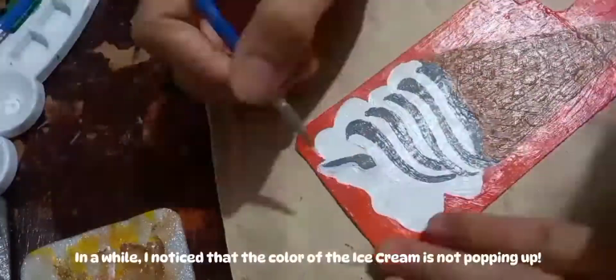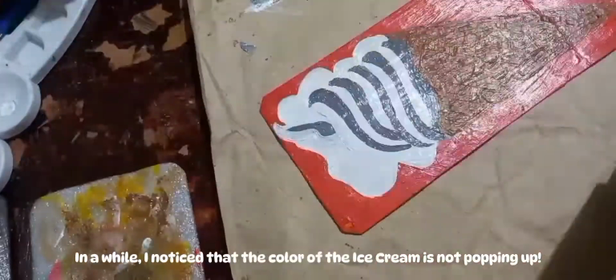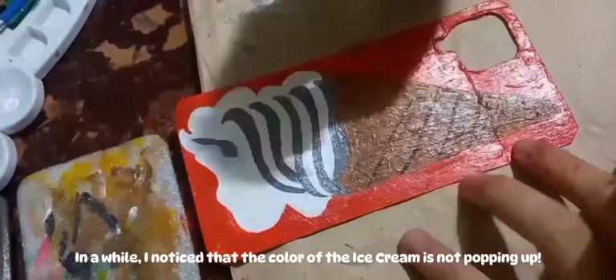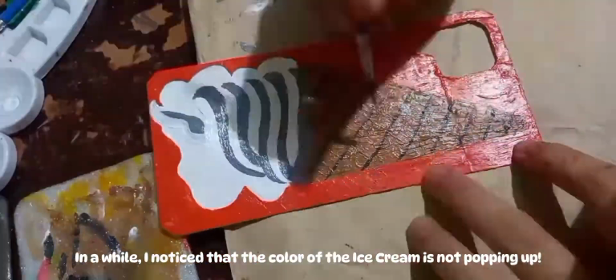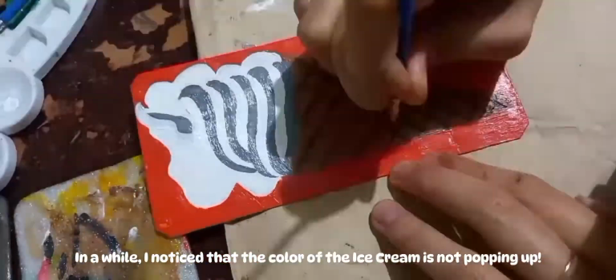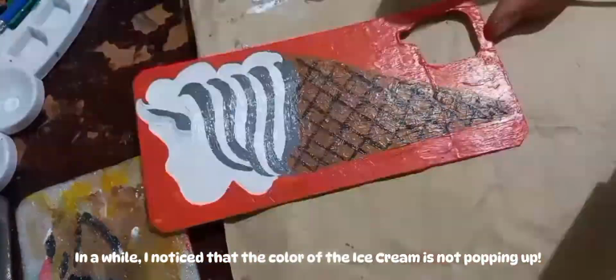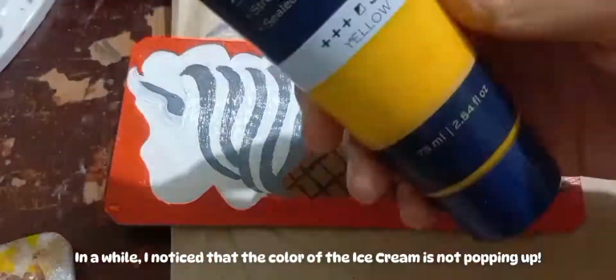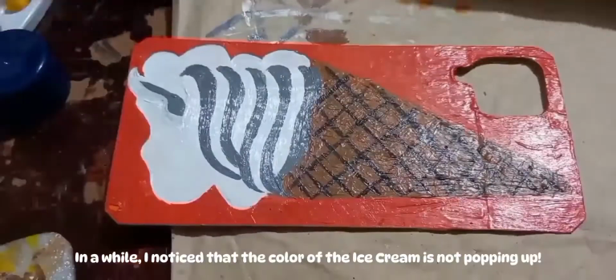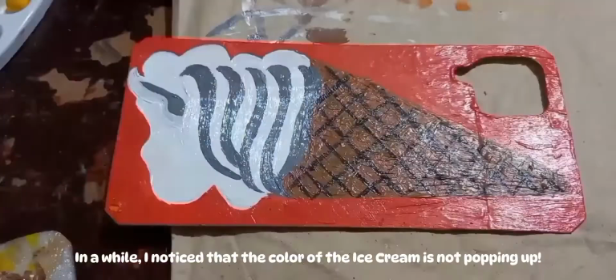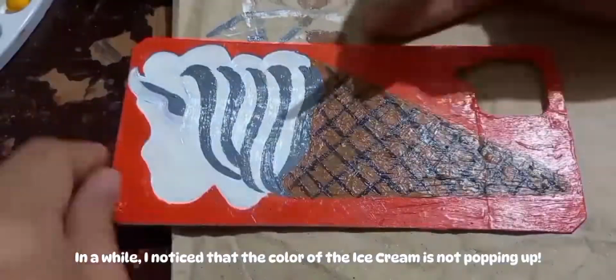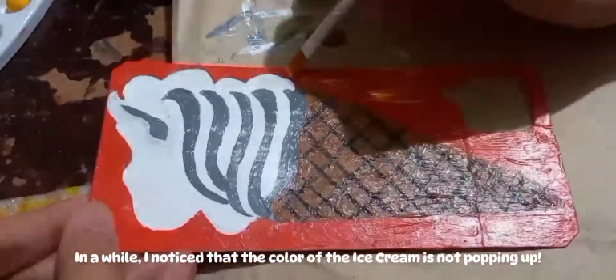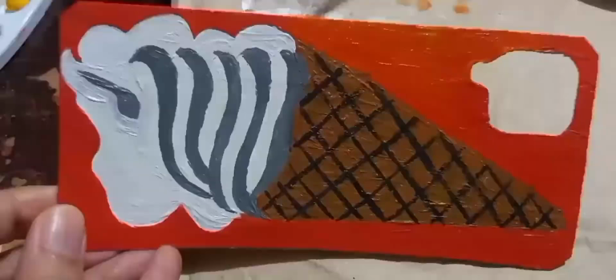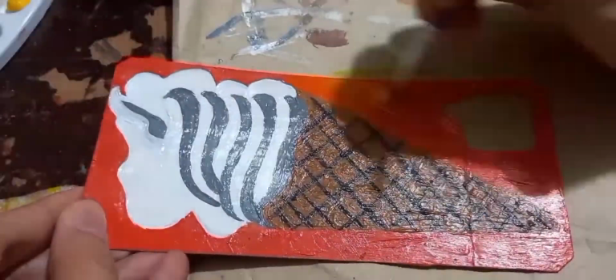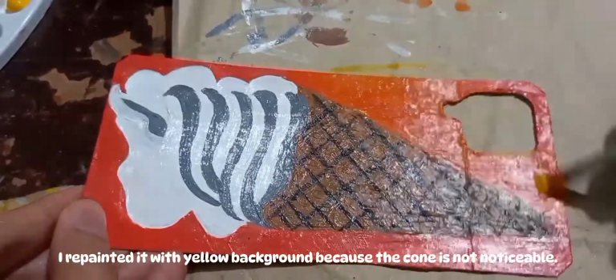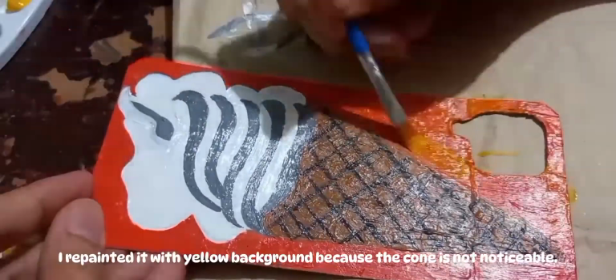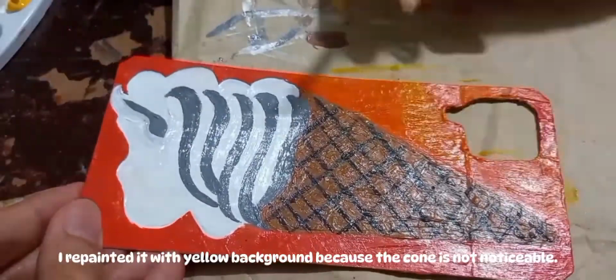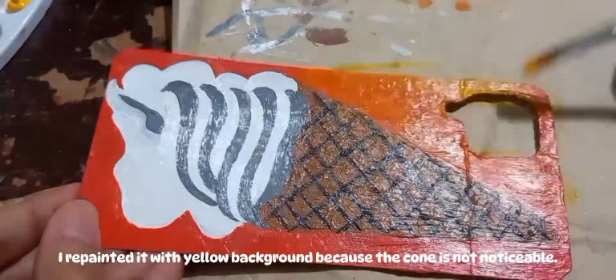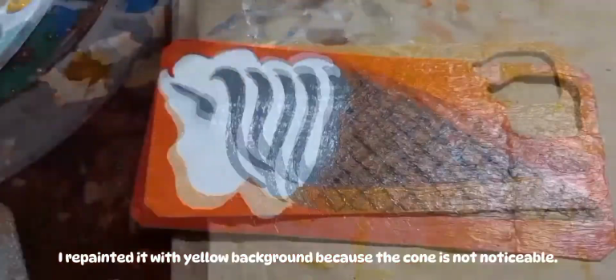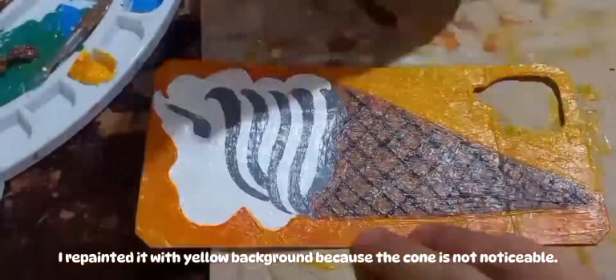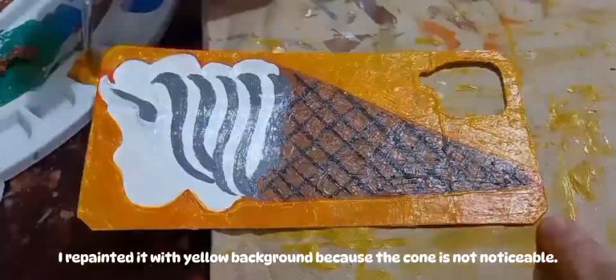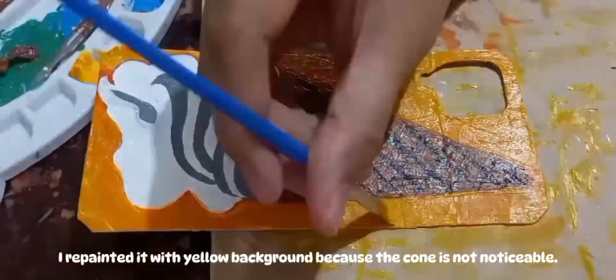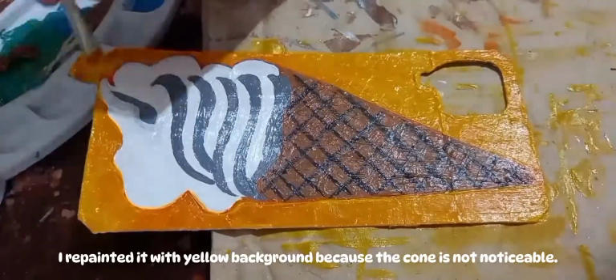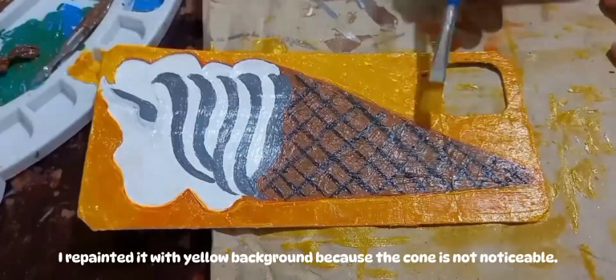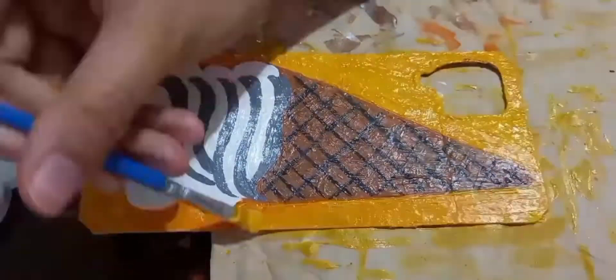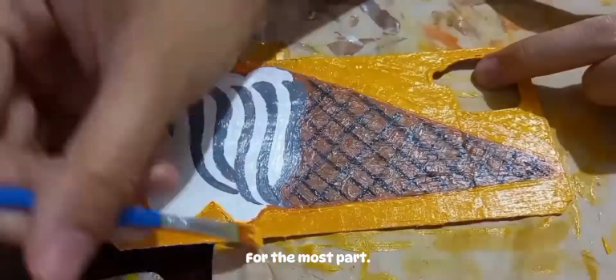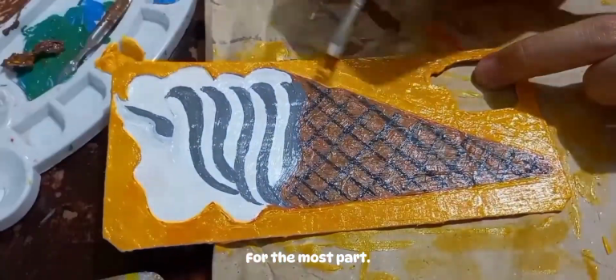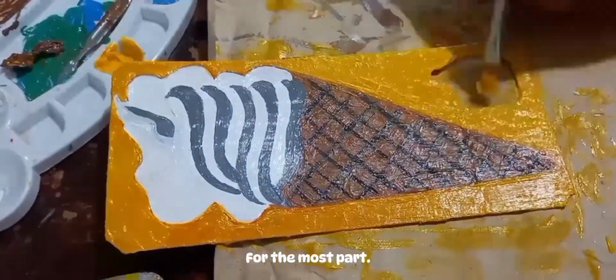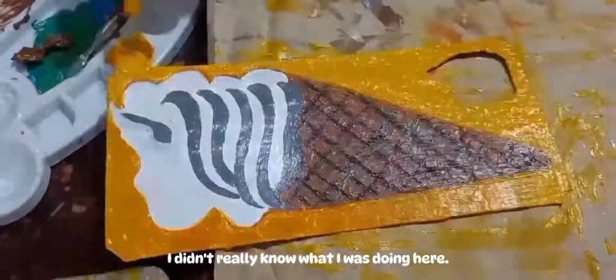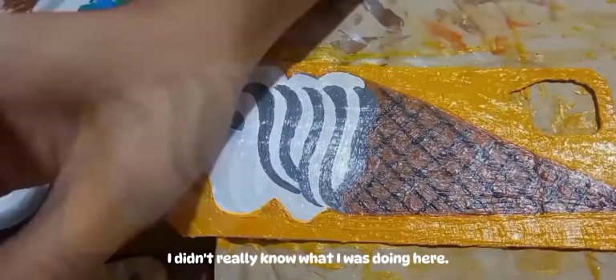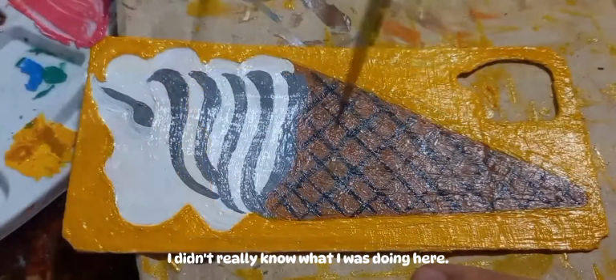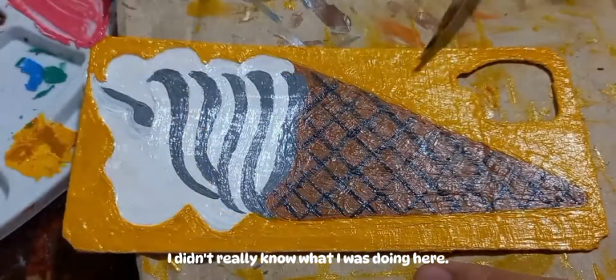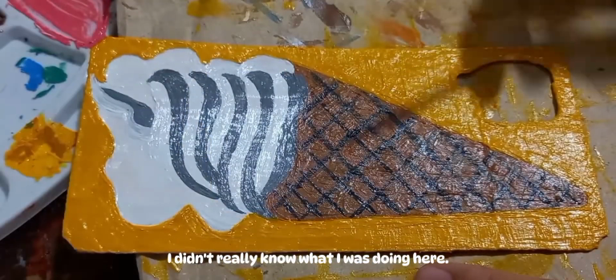After a while, I noticed that the color of the ice cream was not popping up. I repainted it with a yellow background because the cone was not noticeable. For the most part, I didn't really know what I was doing here.